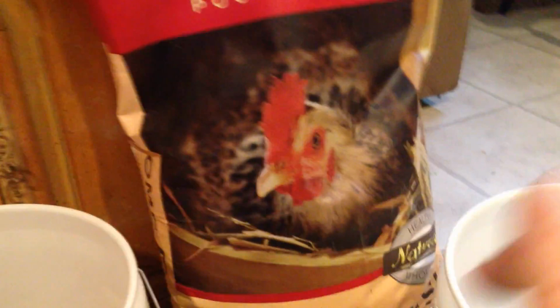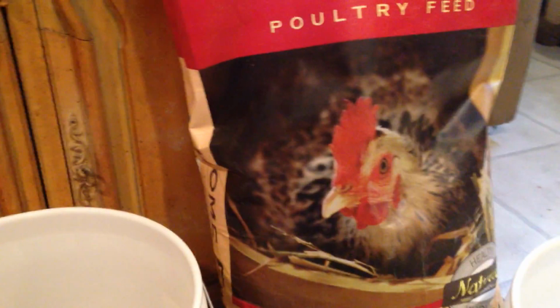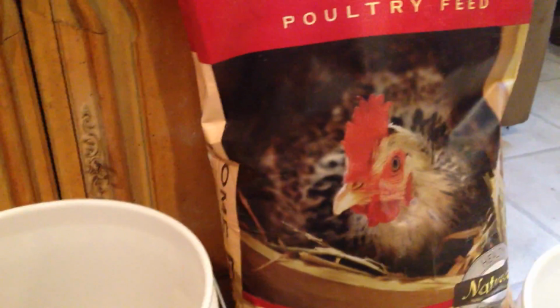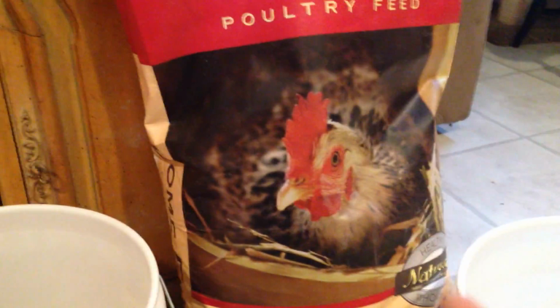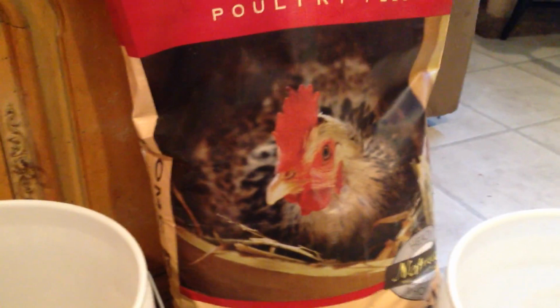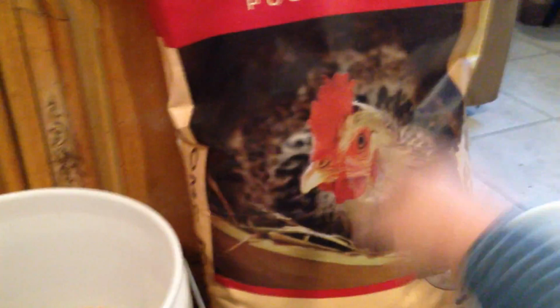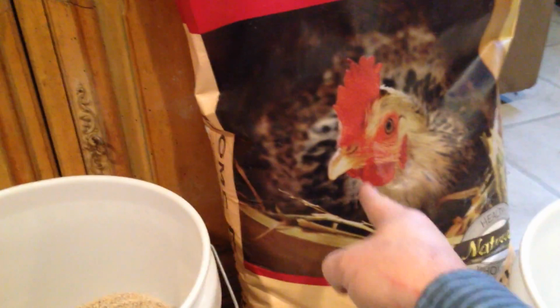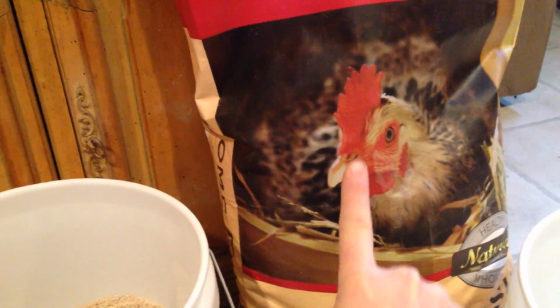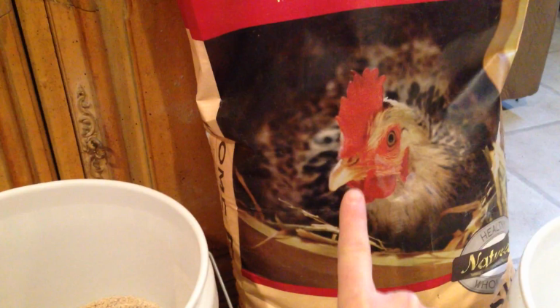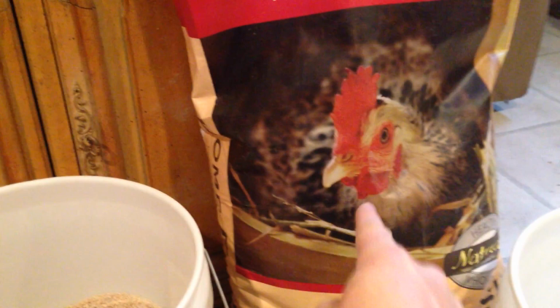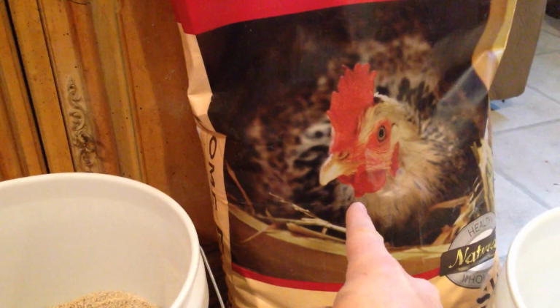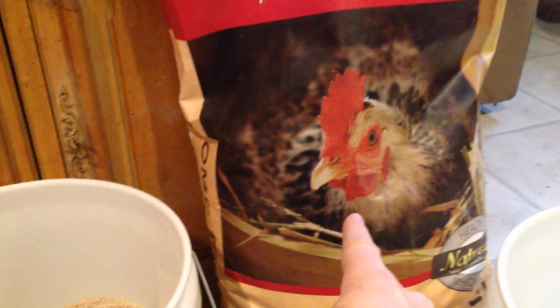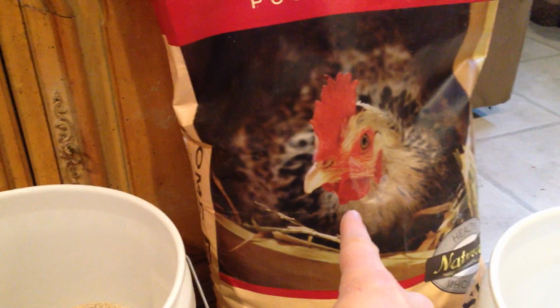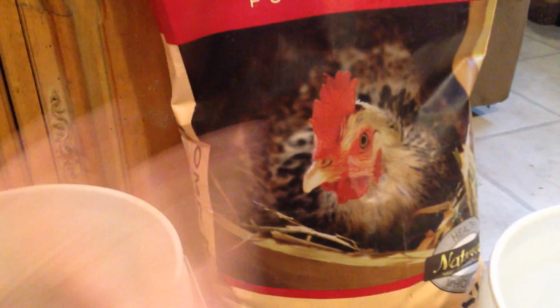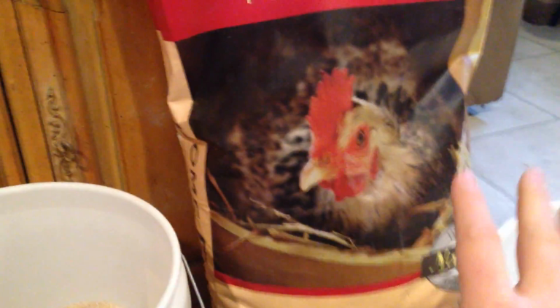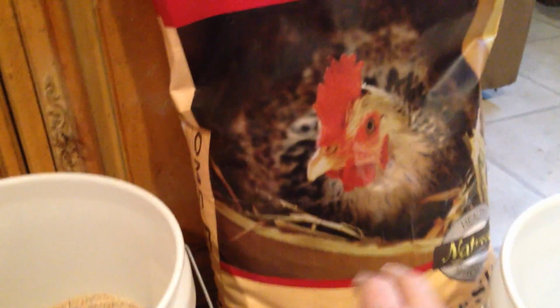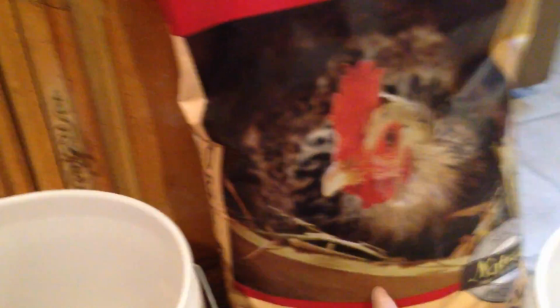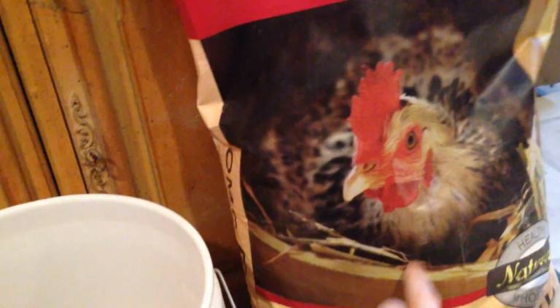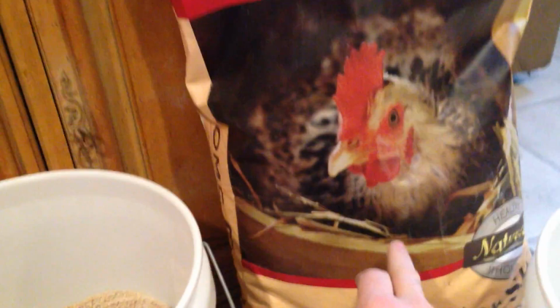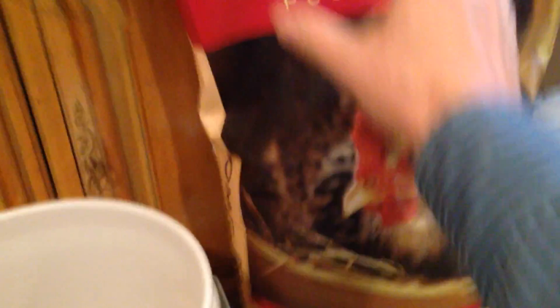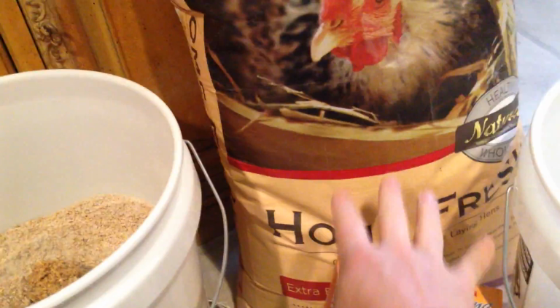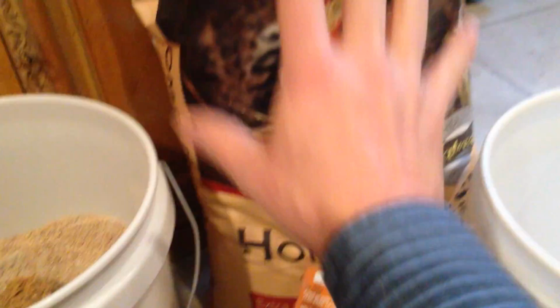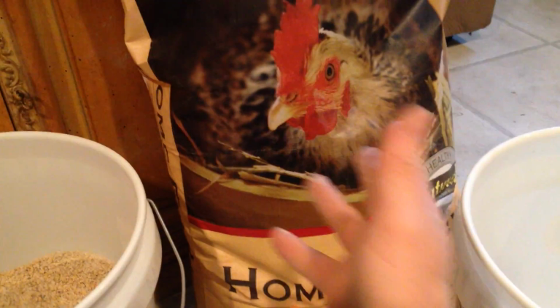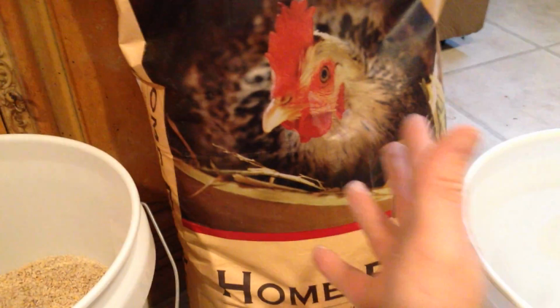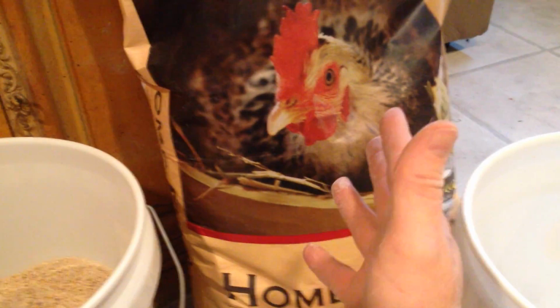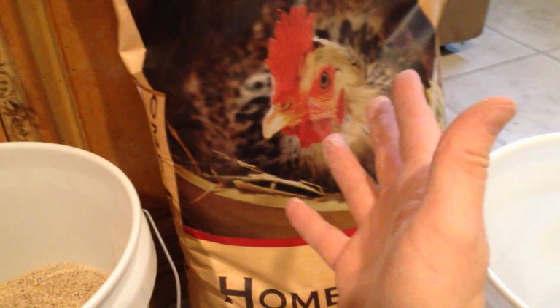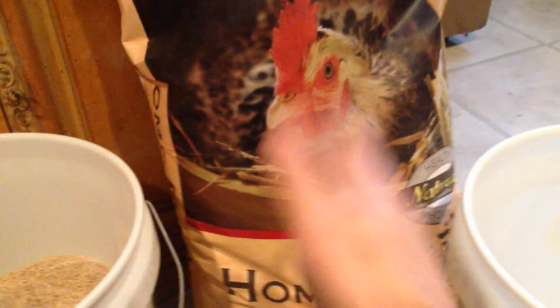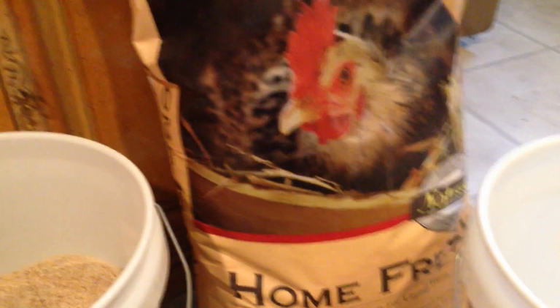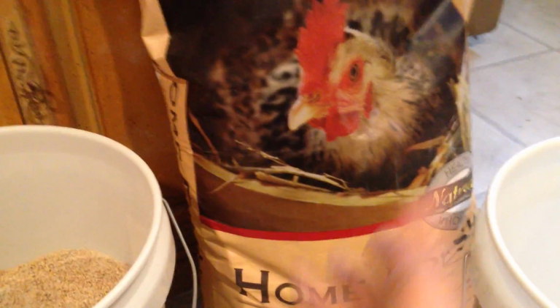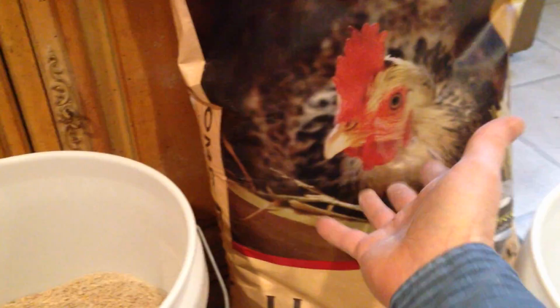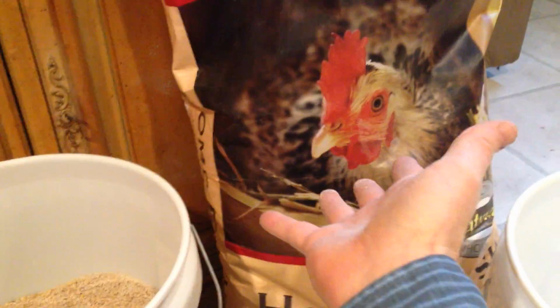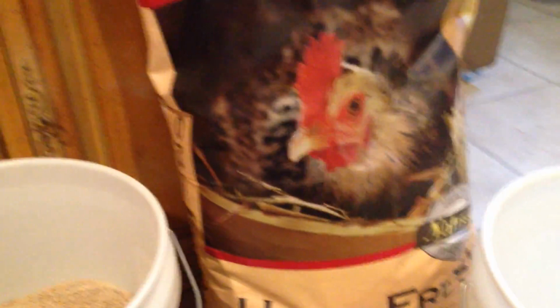On the urban farm I just use some of the supplies I have sitting around. Chicken feed is one thing I use to make kitty litter — it makes an excellent kitty litter. This is layer crumble. This whole bag, 50 pounds, costs me like $11 or $12, and it's something I have here on the urban farm.